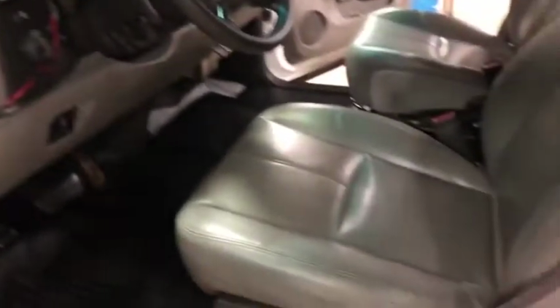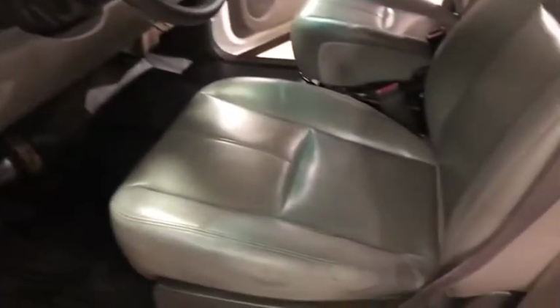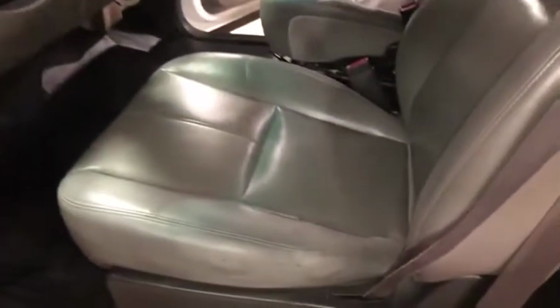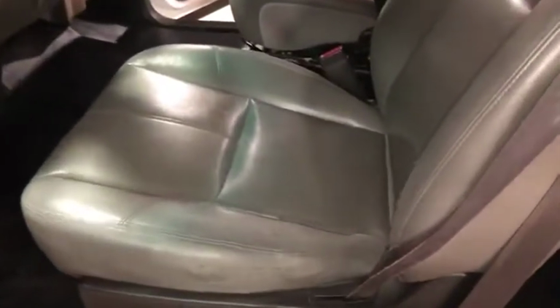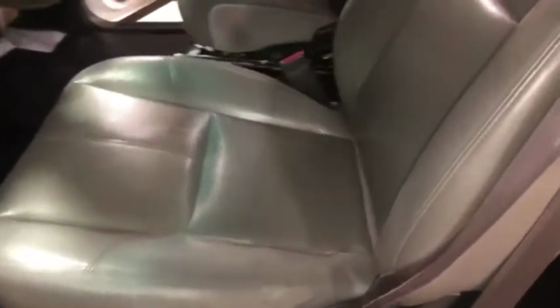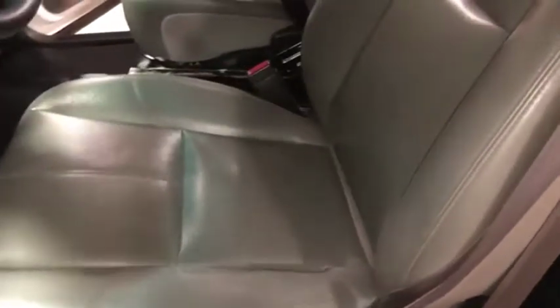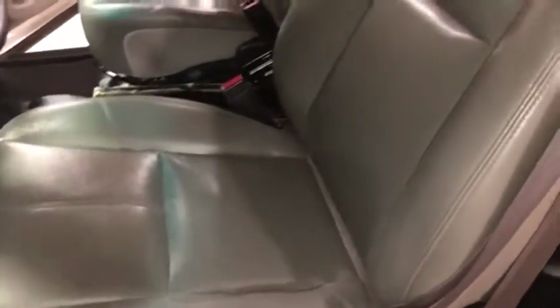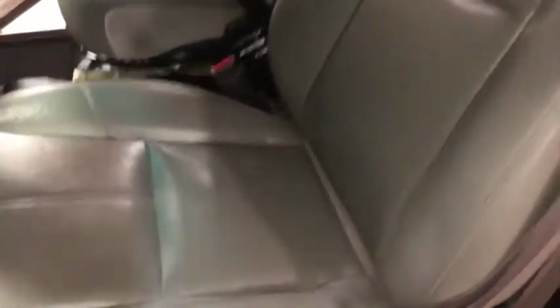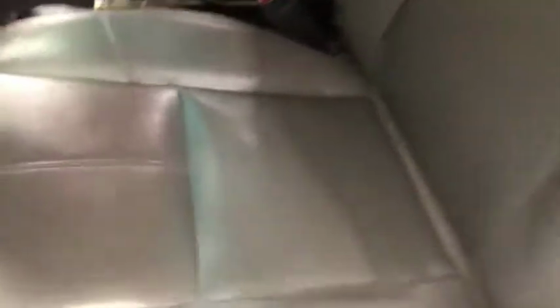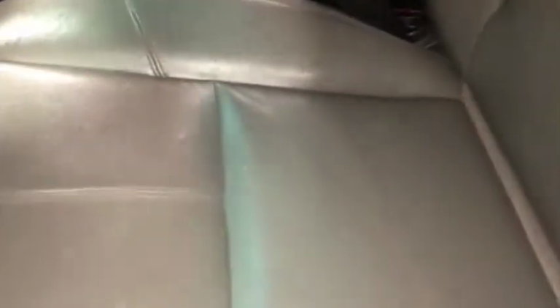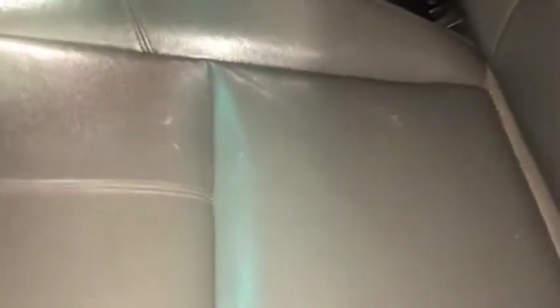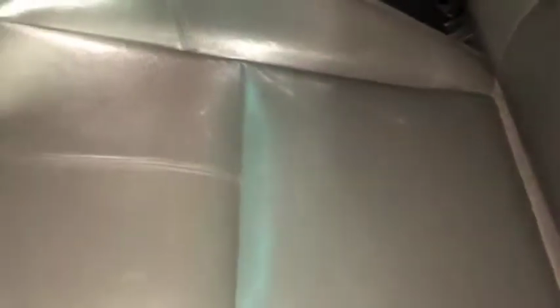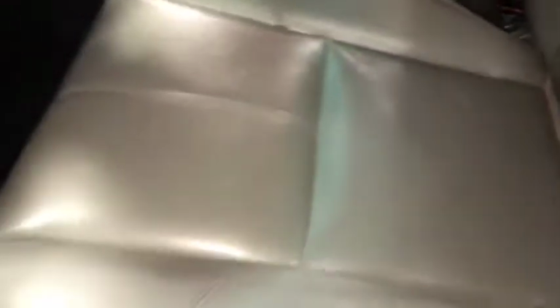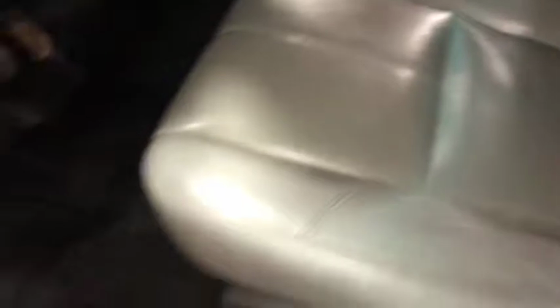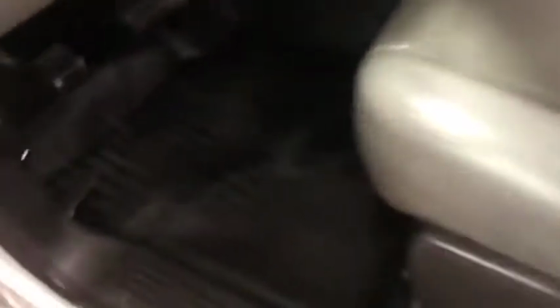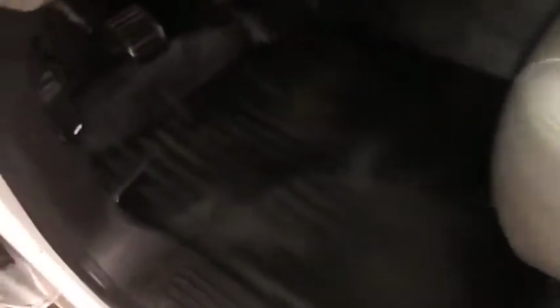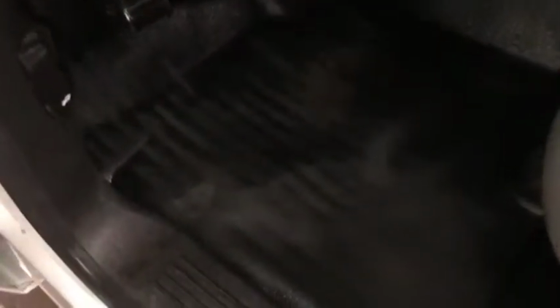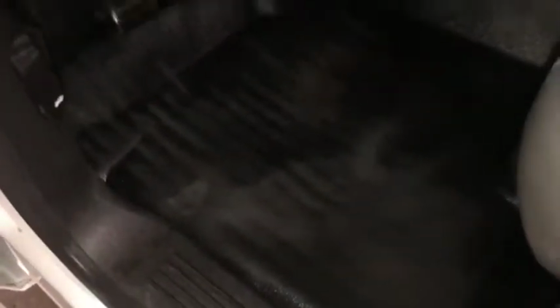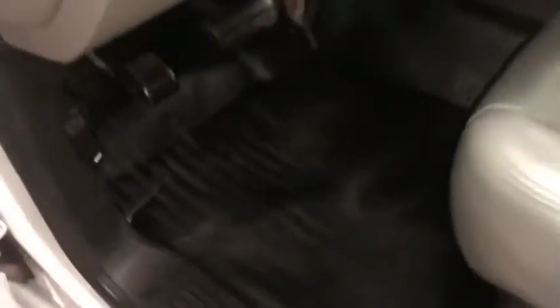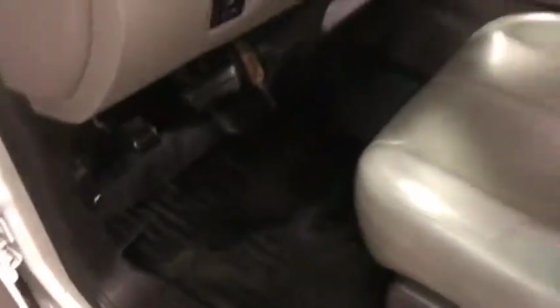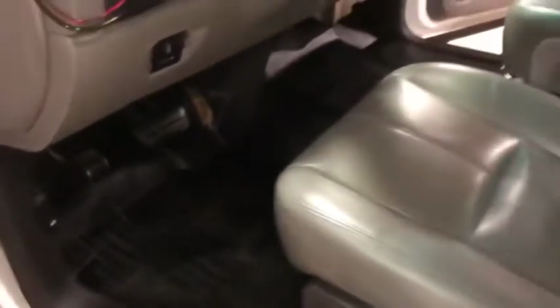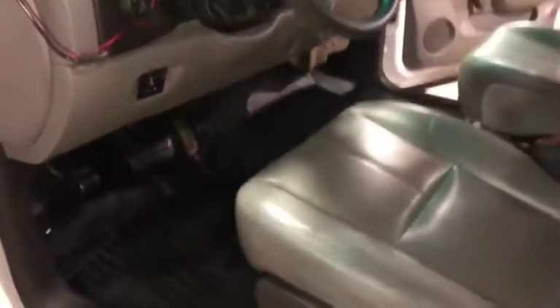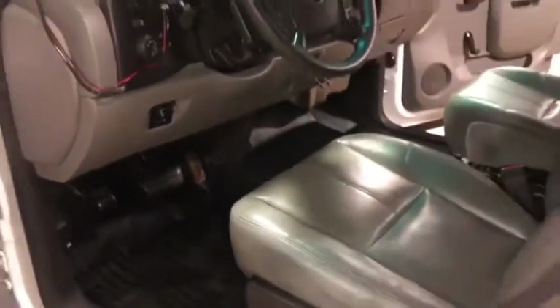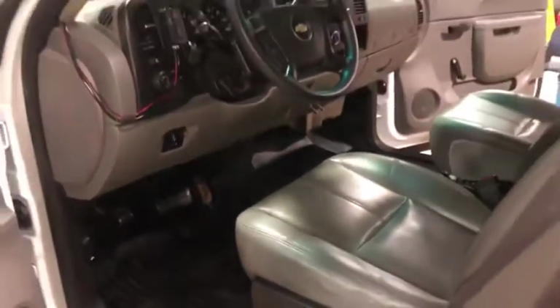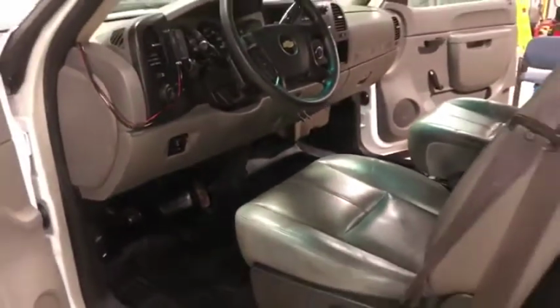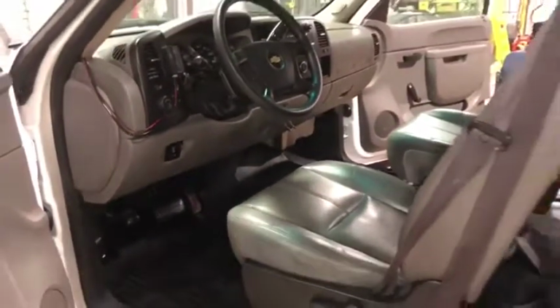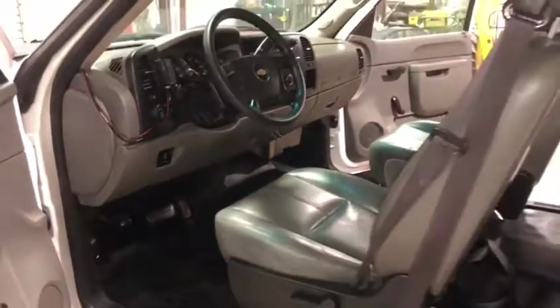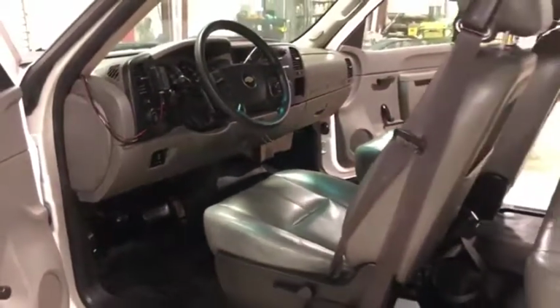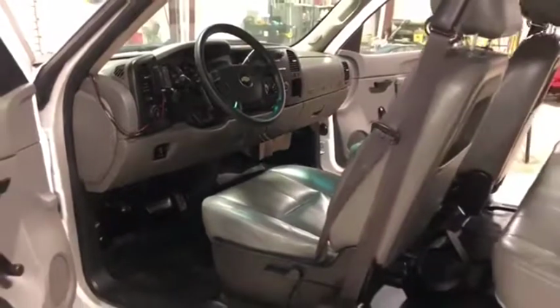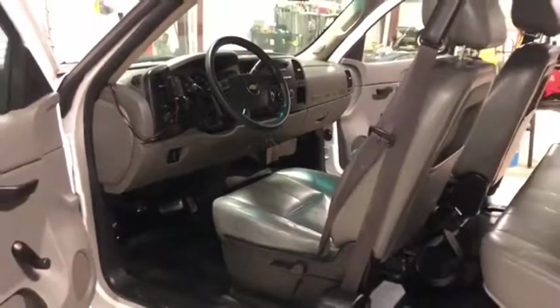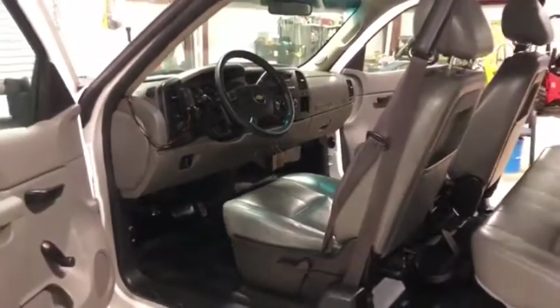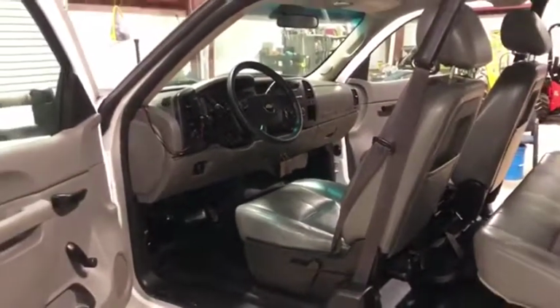The driver's seat has no rips or tears. It has a couple of paint stains but nothing too bad. The floorboard looks great — very nice, clean, and well-maintained truck, as you can see. Only at Oxytown and Brickhouse Oxytown.